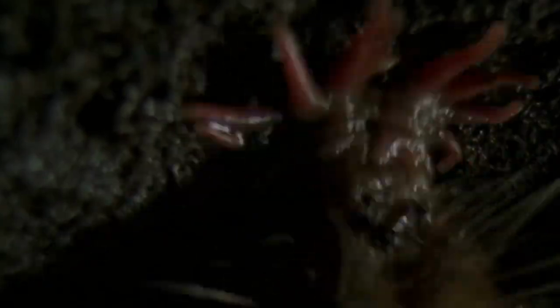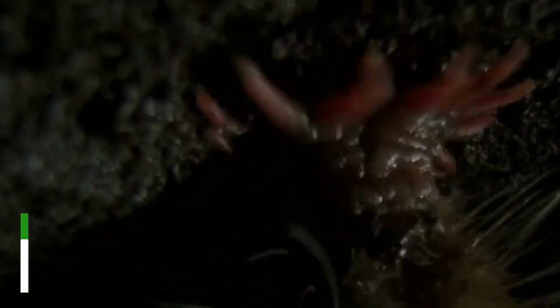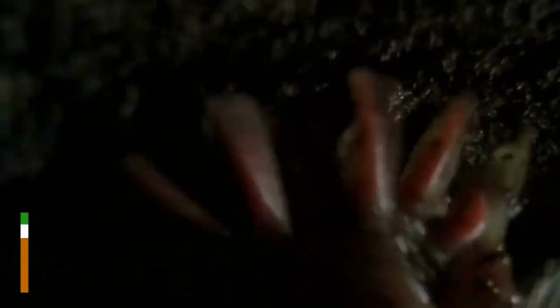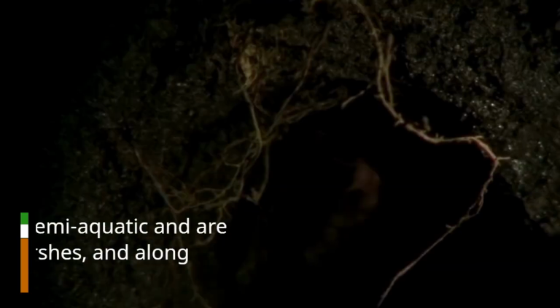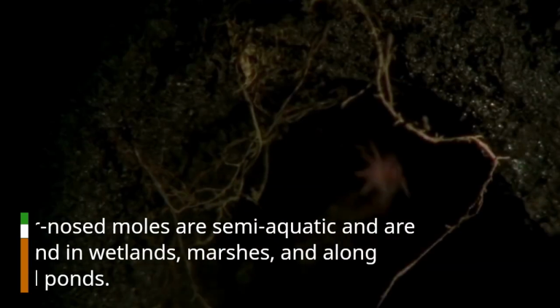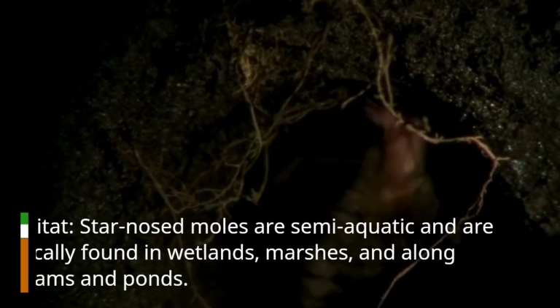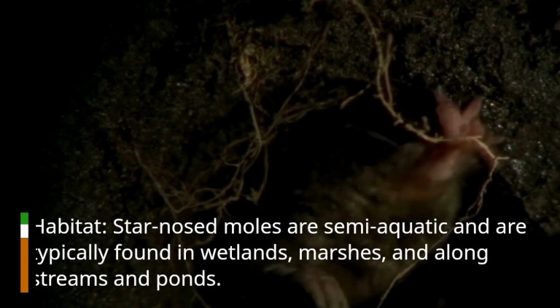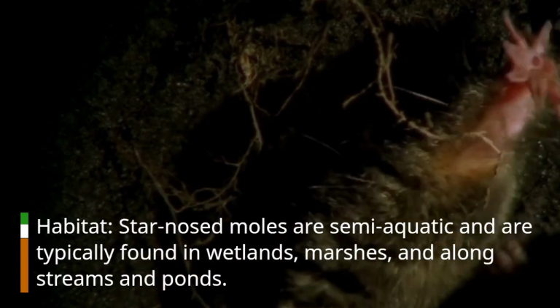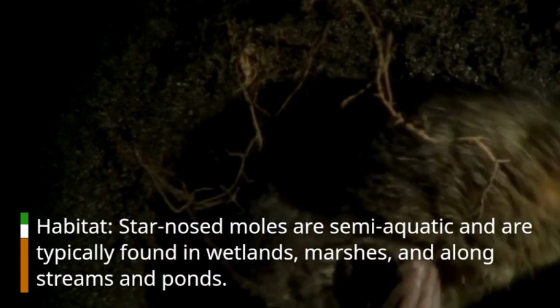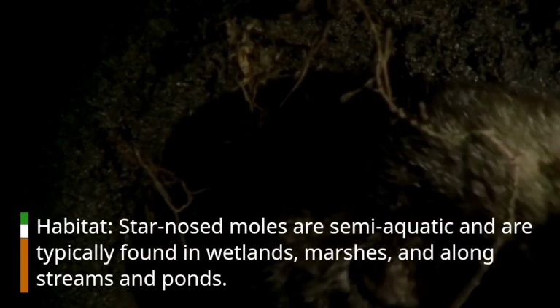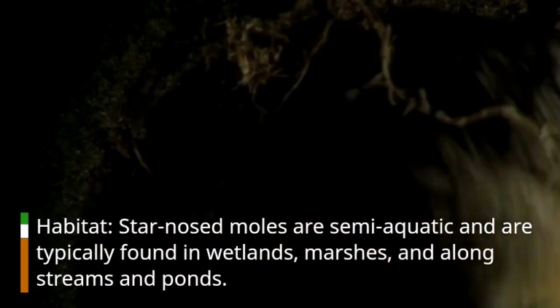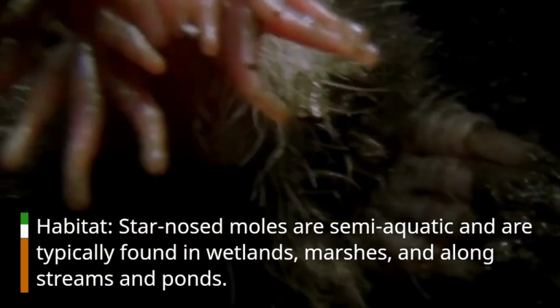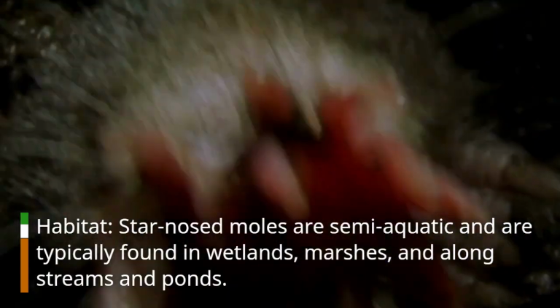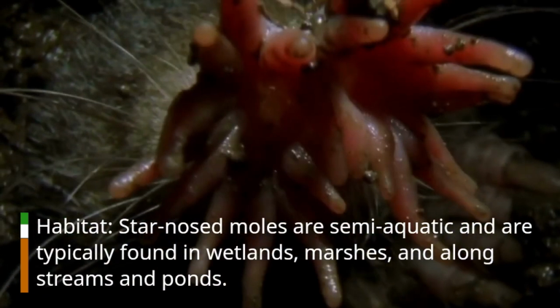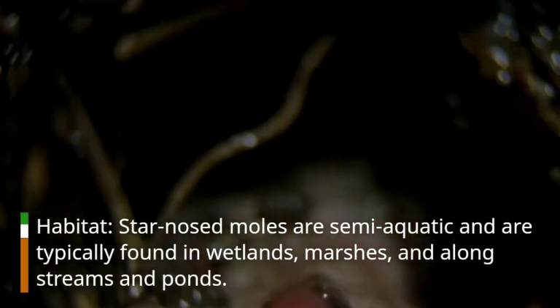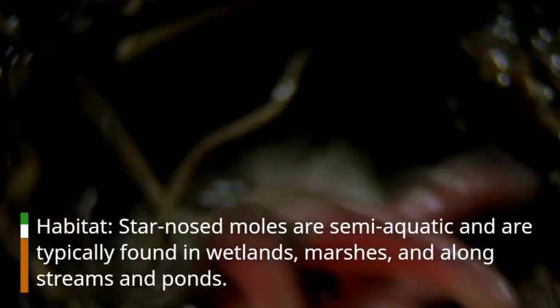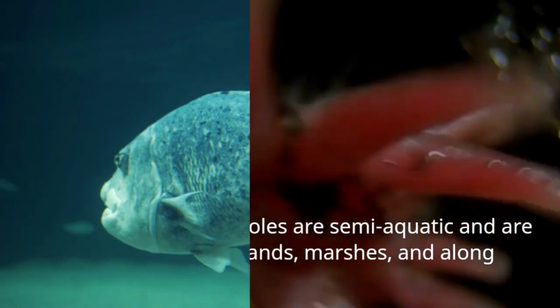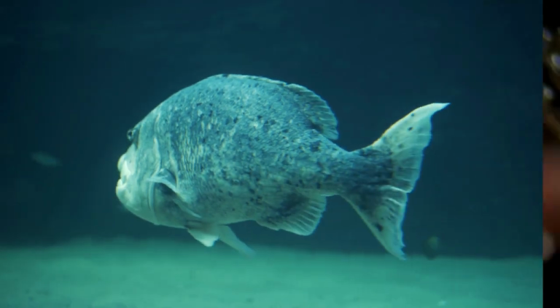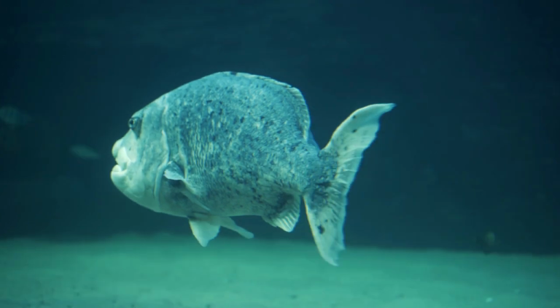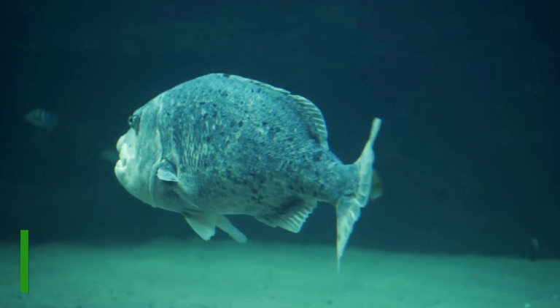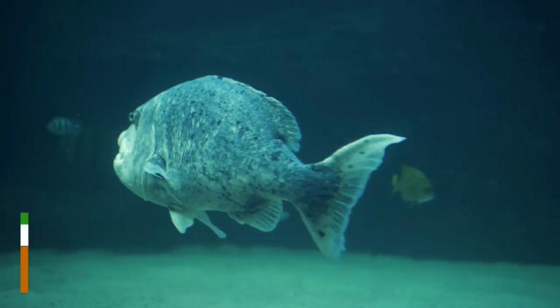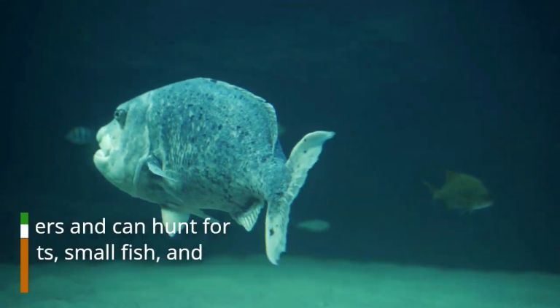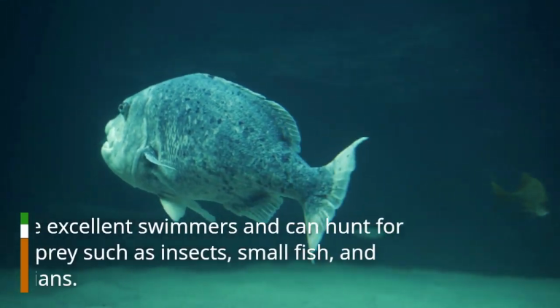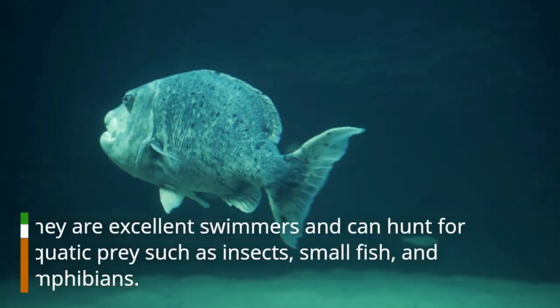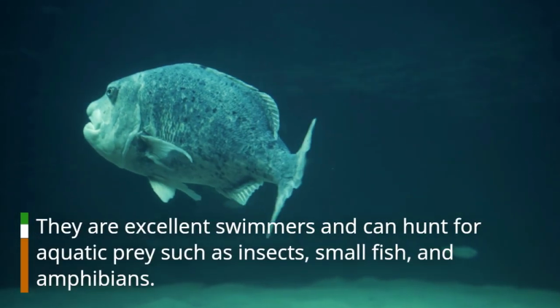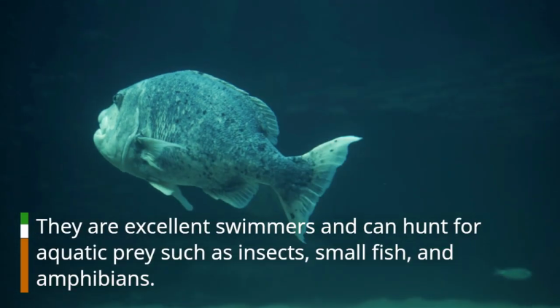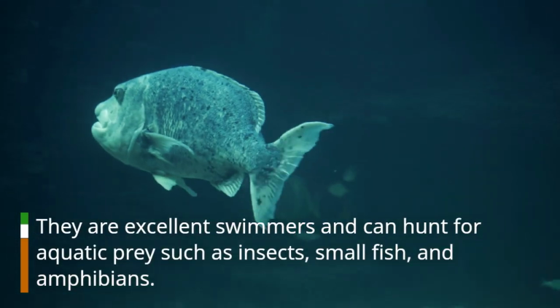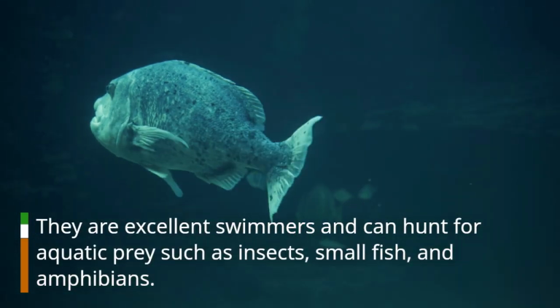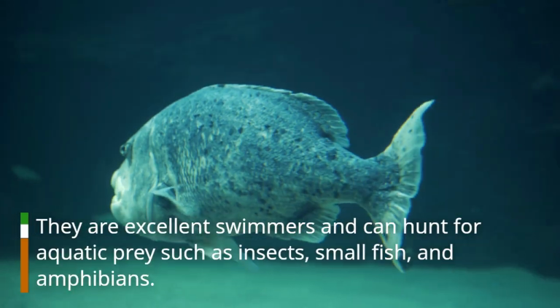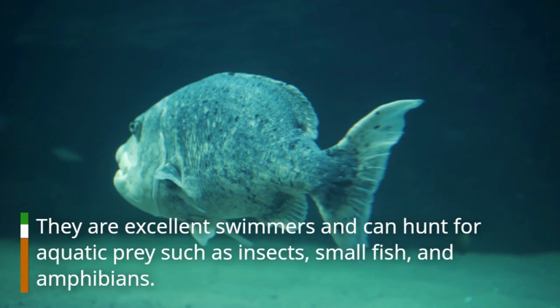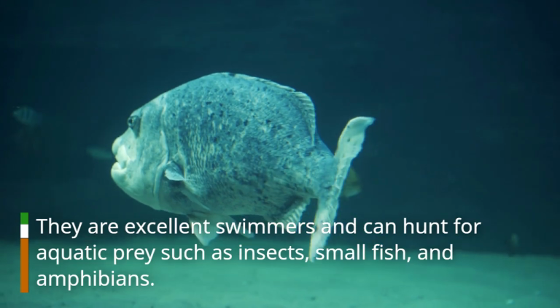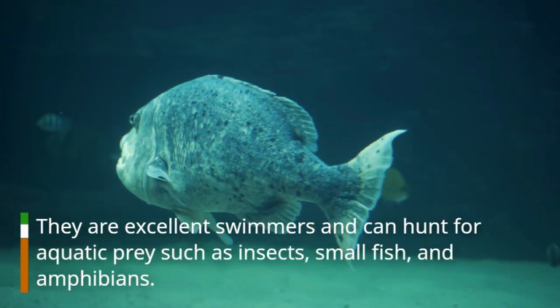Habitat. Star-Nosed Moles are semi-aquatic and are typically found in wetlands, marshes, and along streams and ponds. They are excellent swimmers and can hunt for aquatic prey such as insects, small fish, and amphibians.